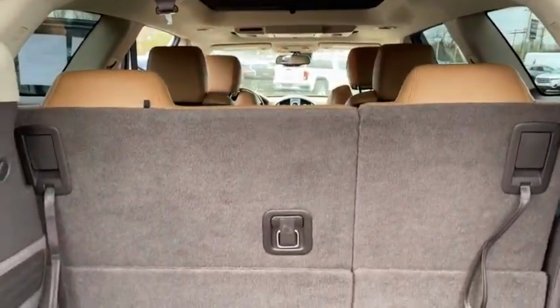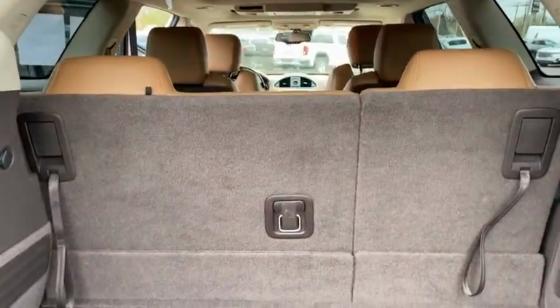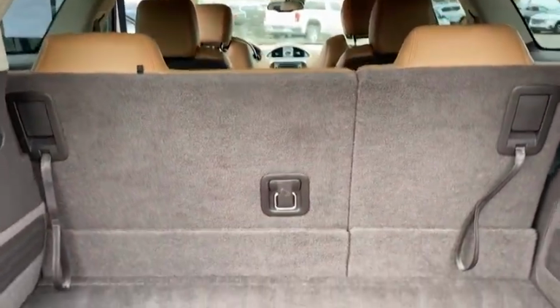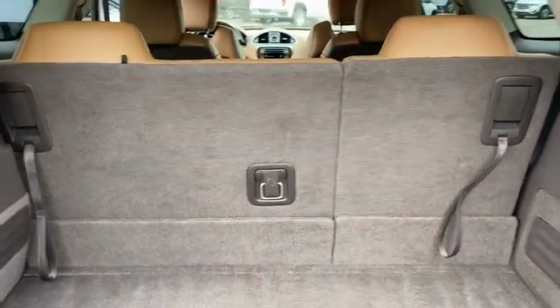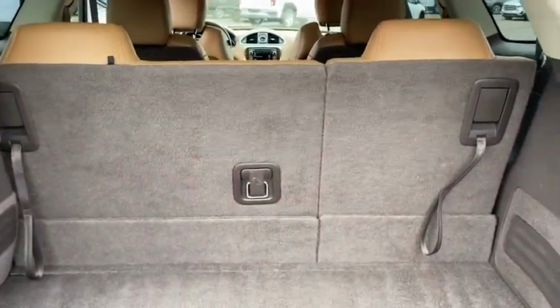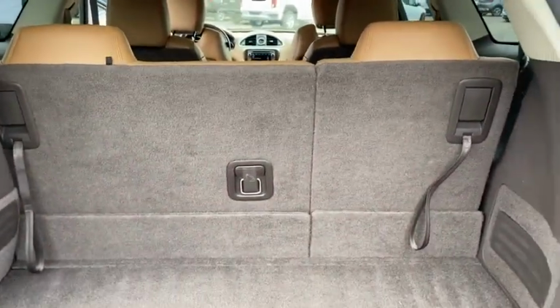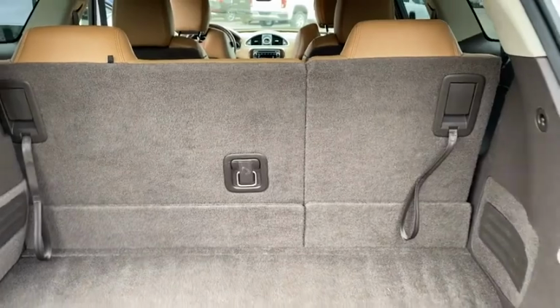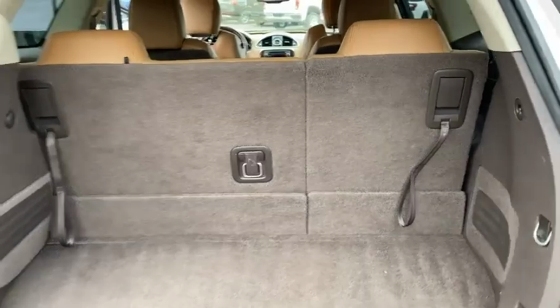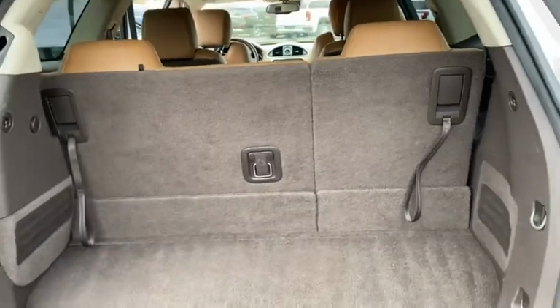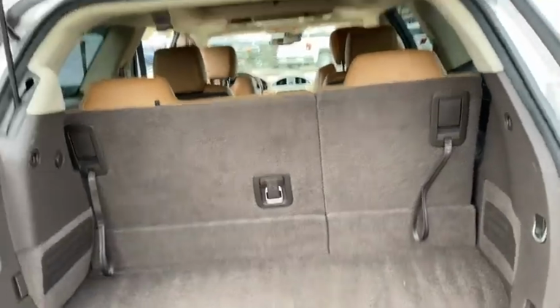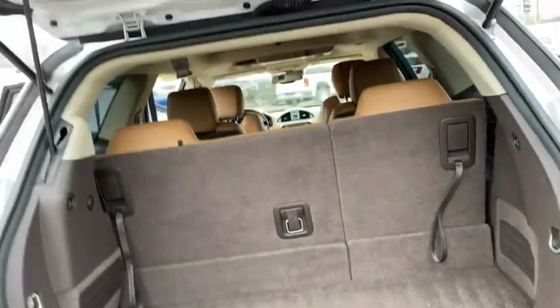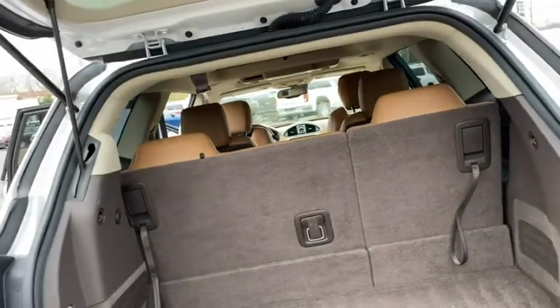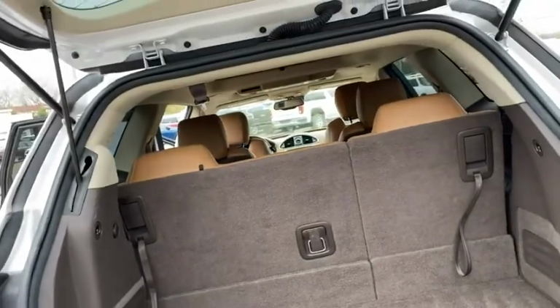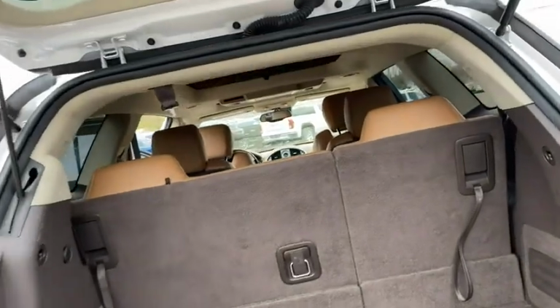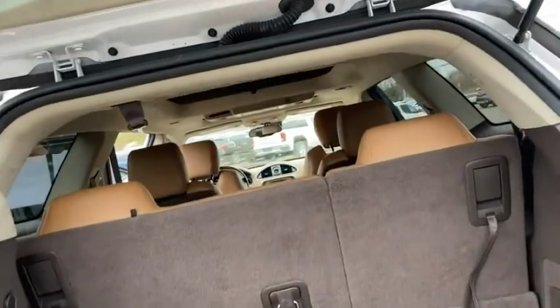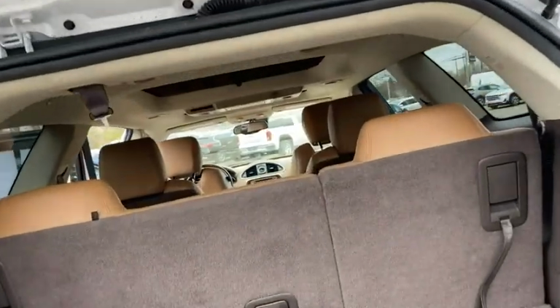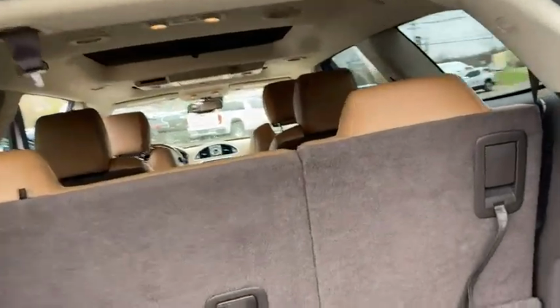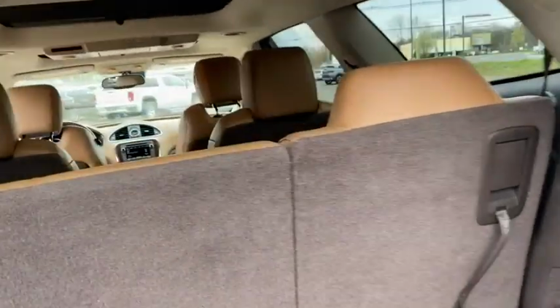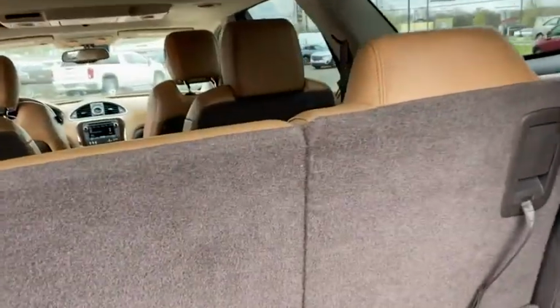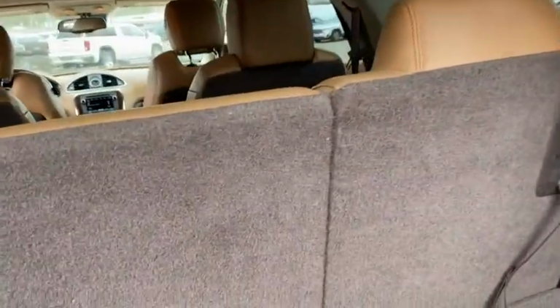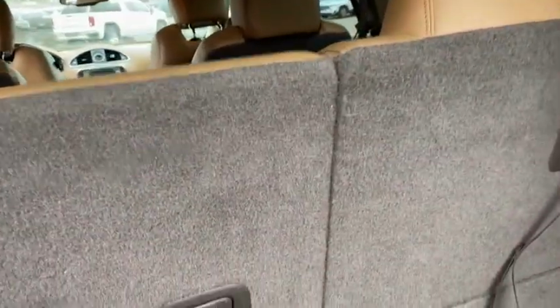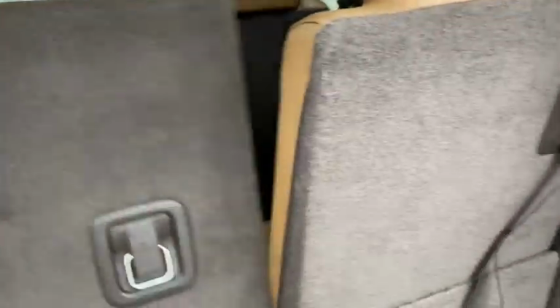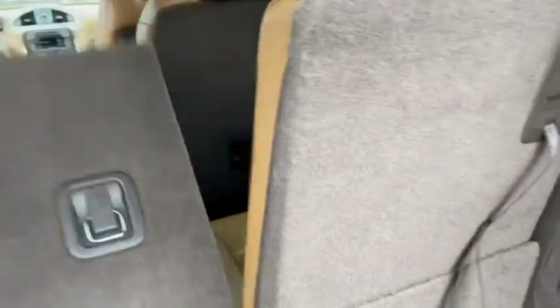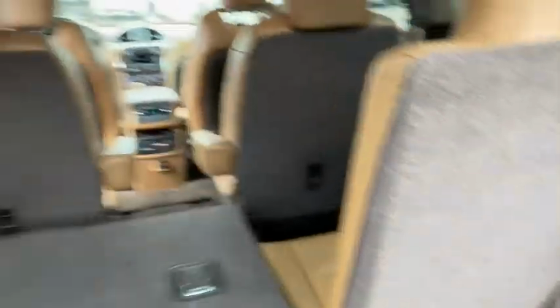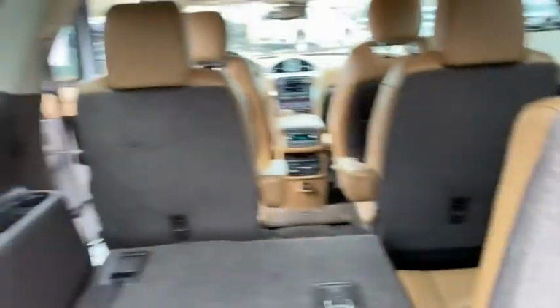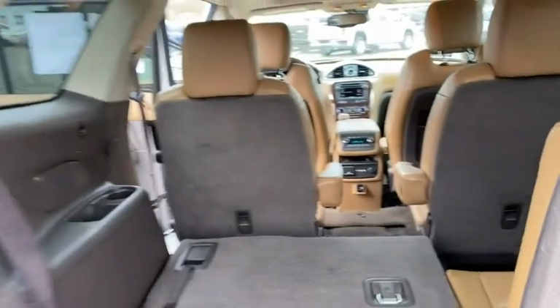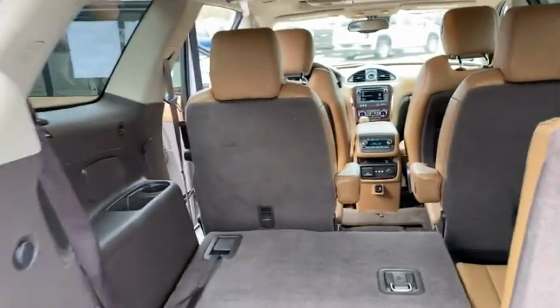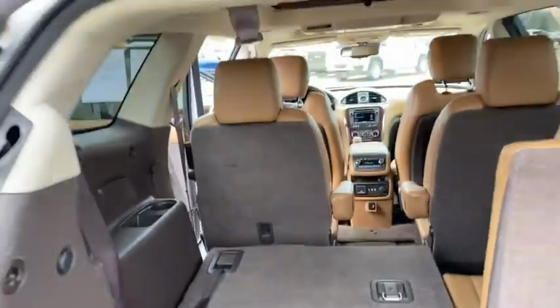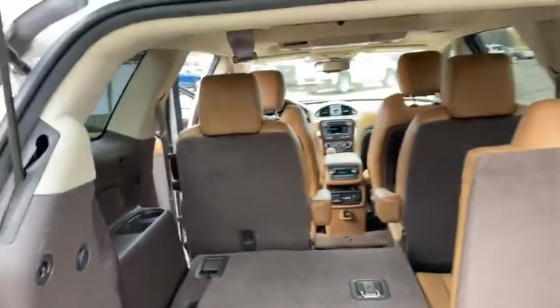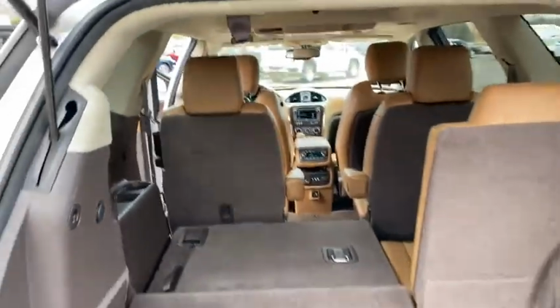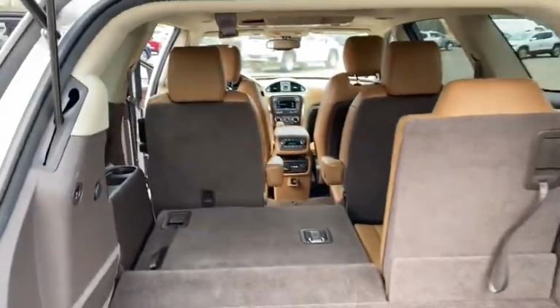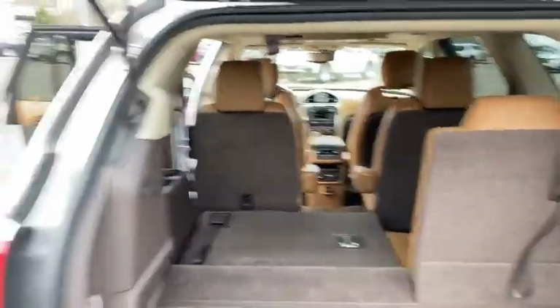A ton of space back here with the third row up, and of course it does fold down completely flat, so if needed you can maximize that storage and really stow and go.